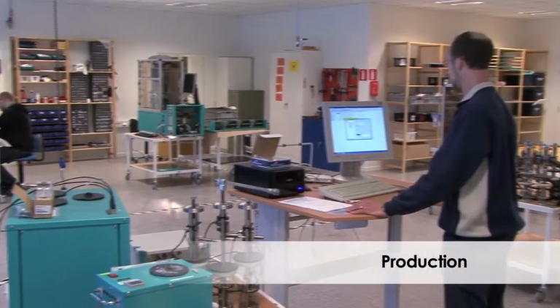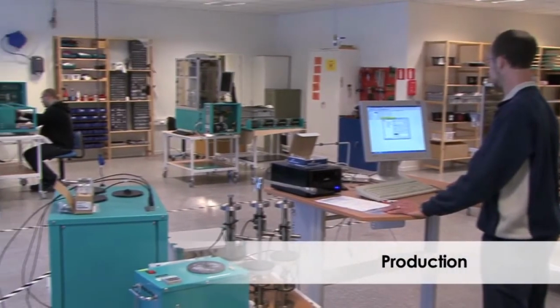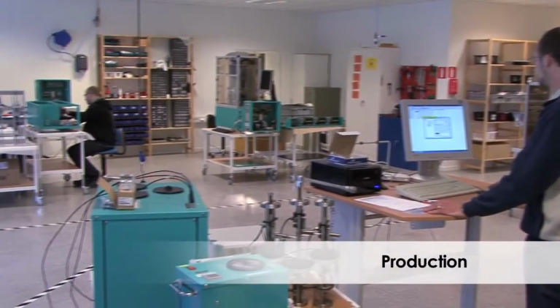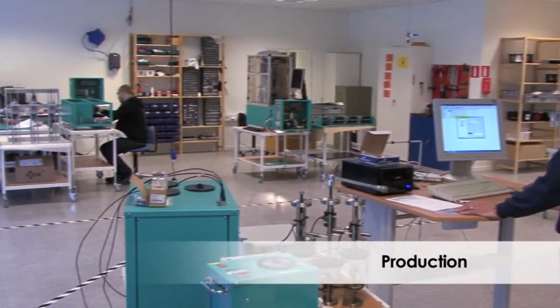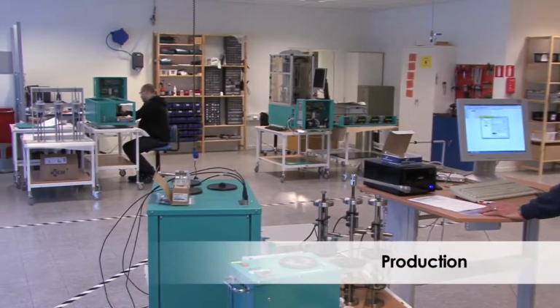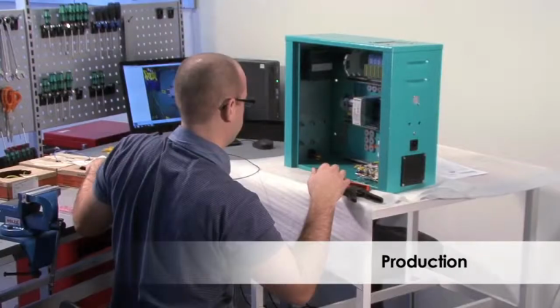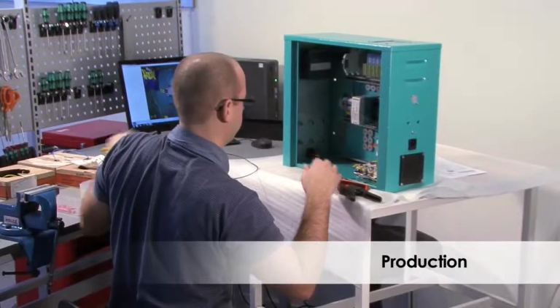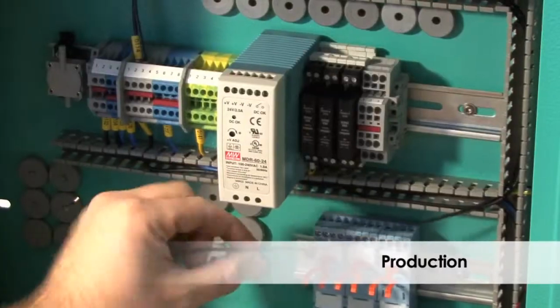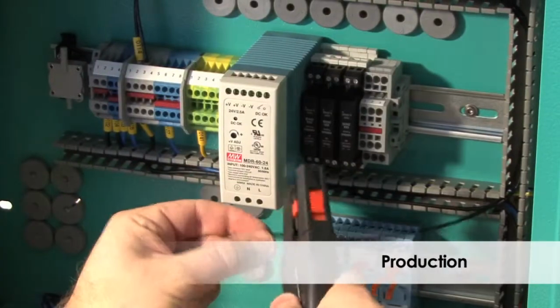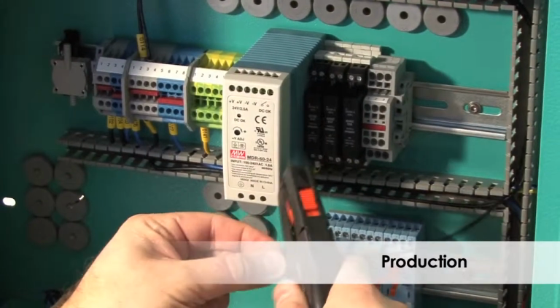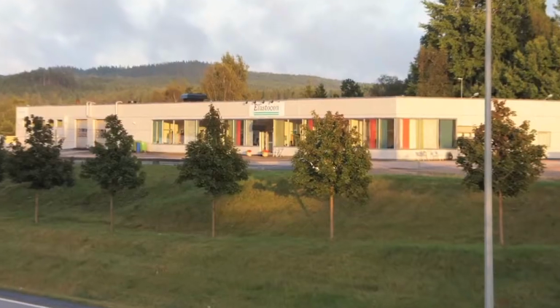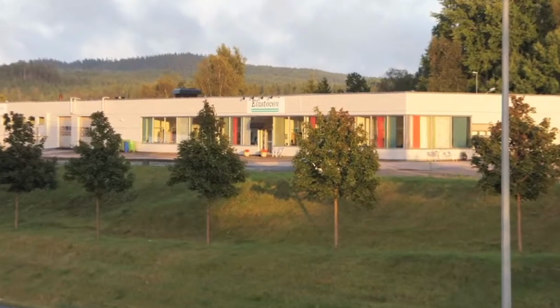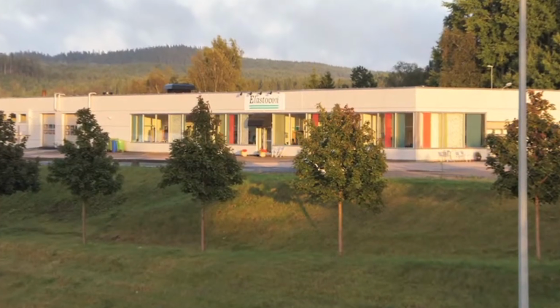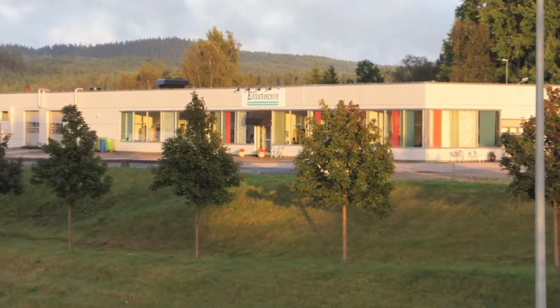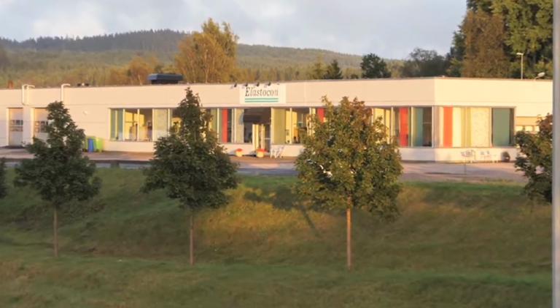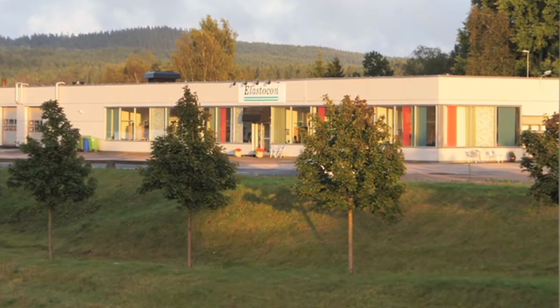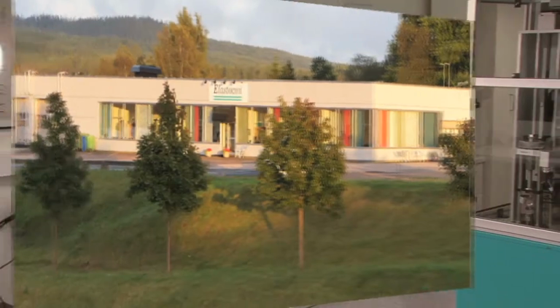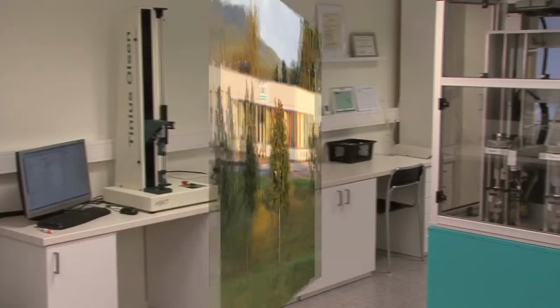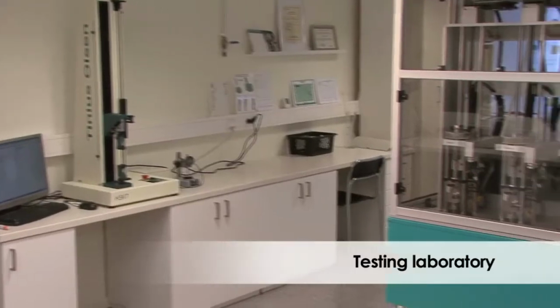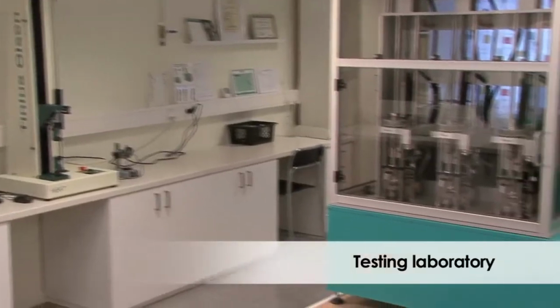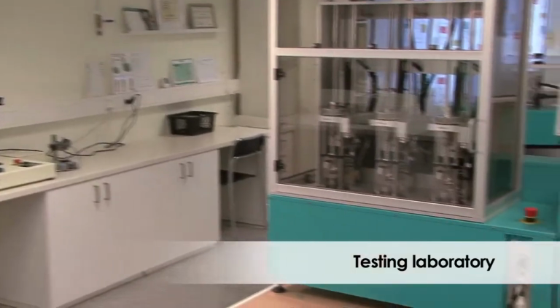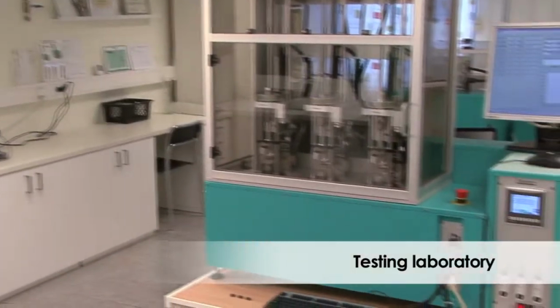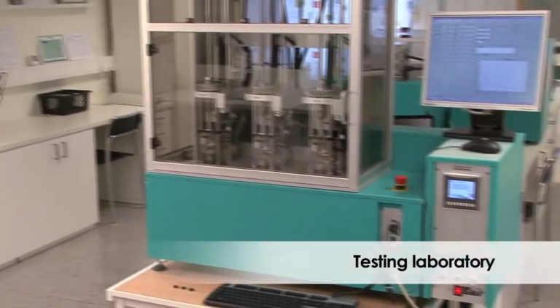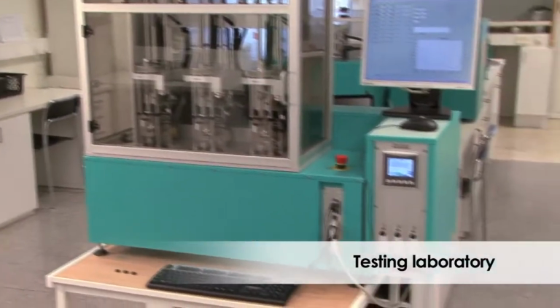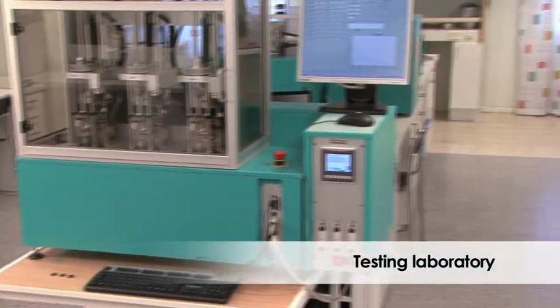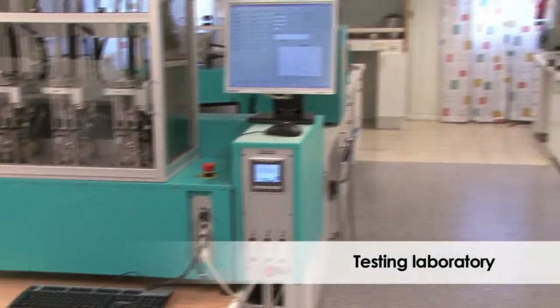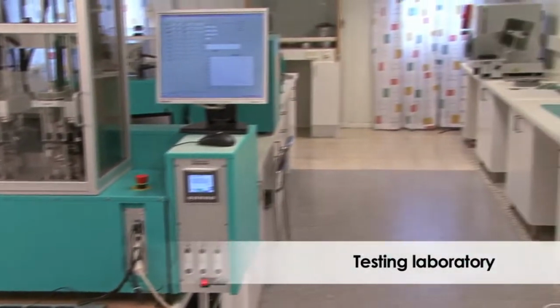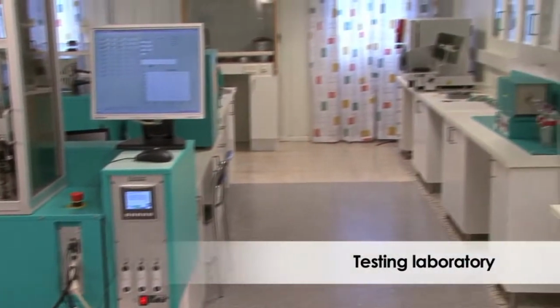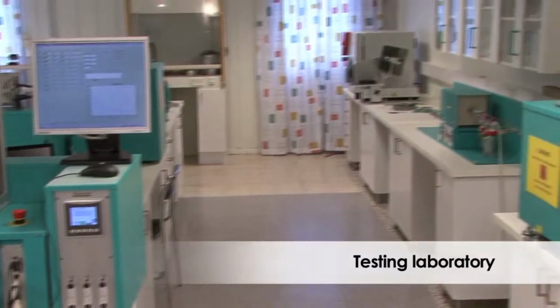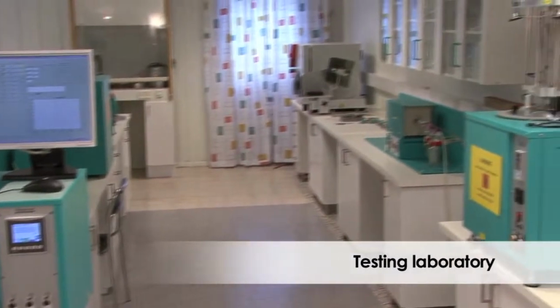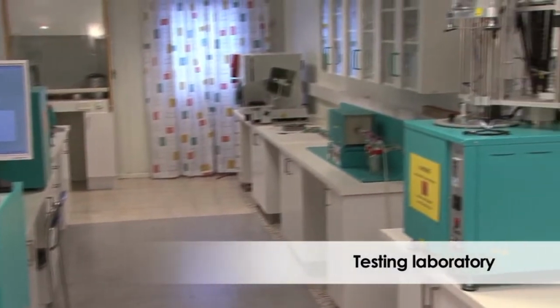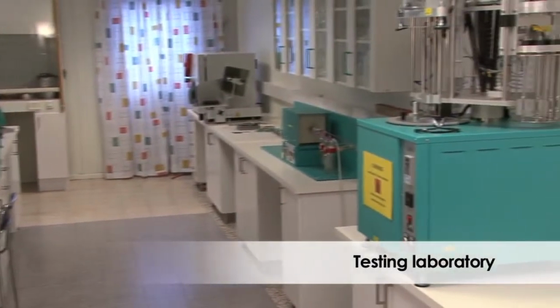Our green instruments, which you can find all over the world, are developed and manufactured here in Borås. In our testing laboratory we can offer contract testing and also demonstrate instruments for our customers.